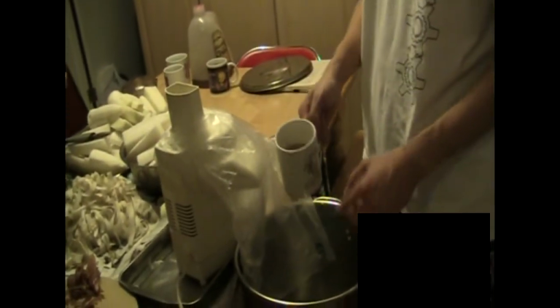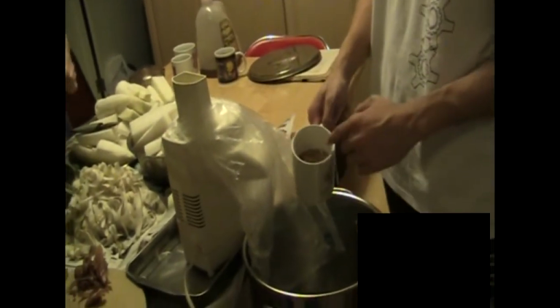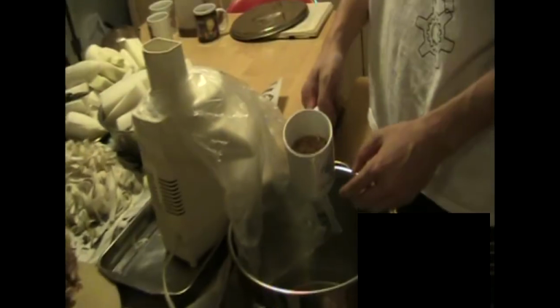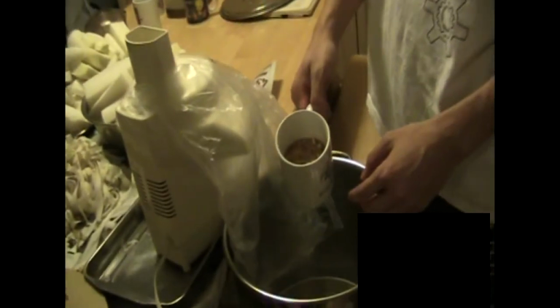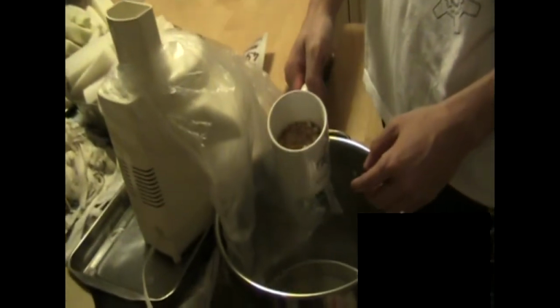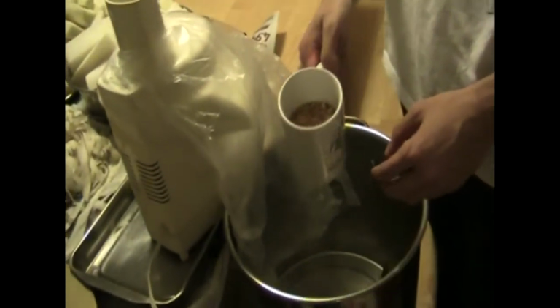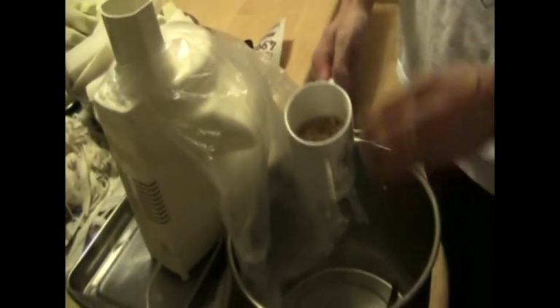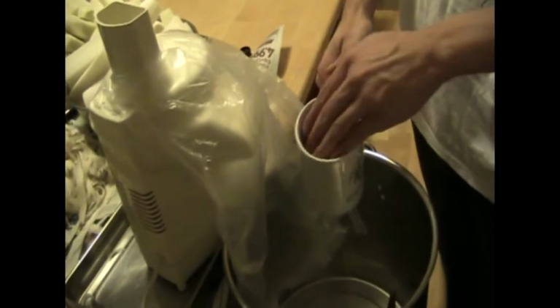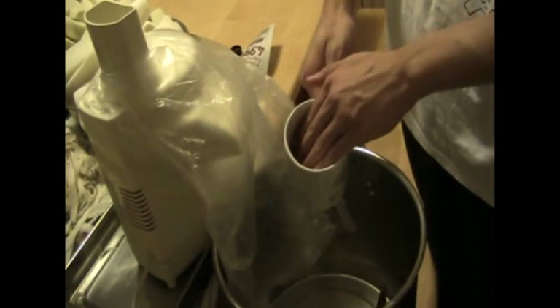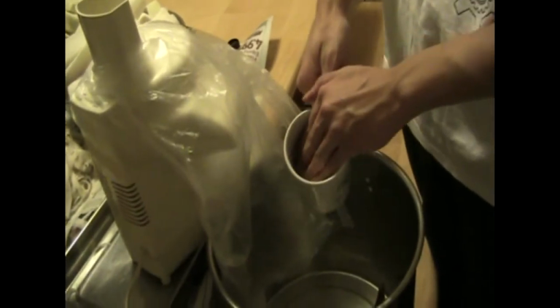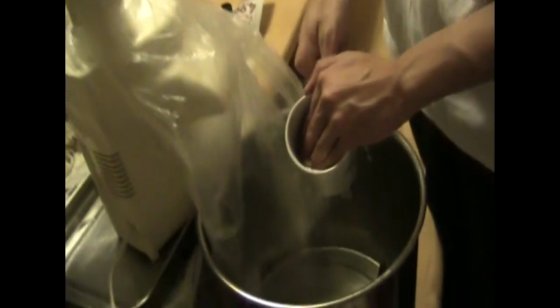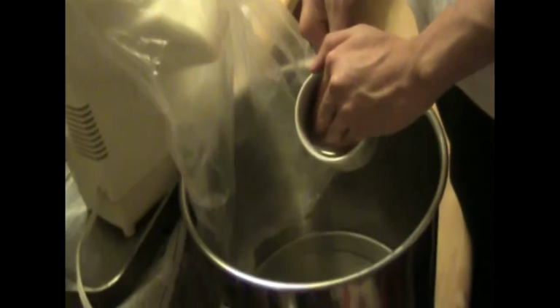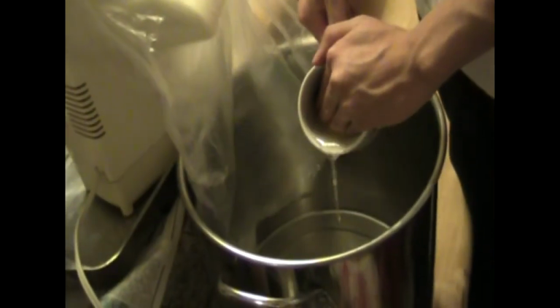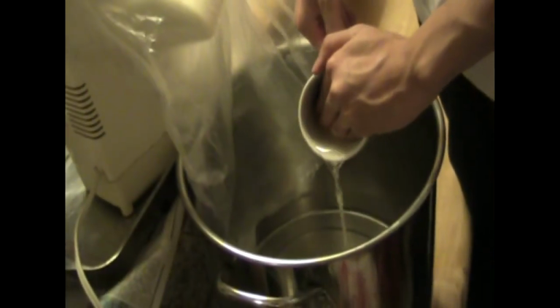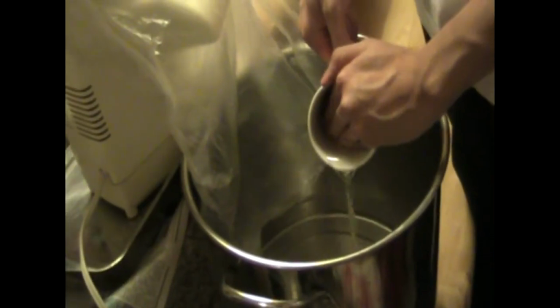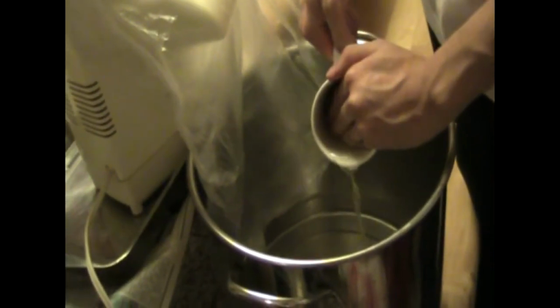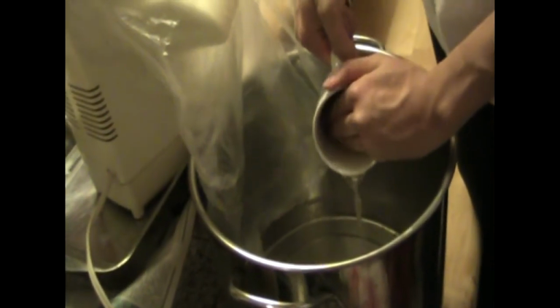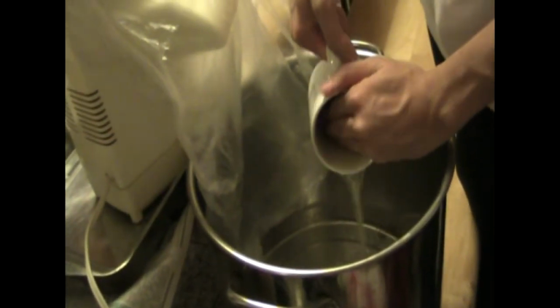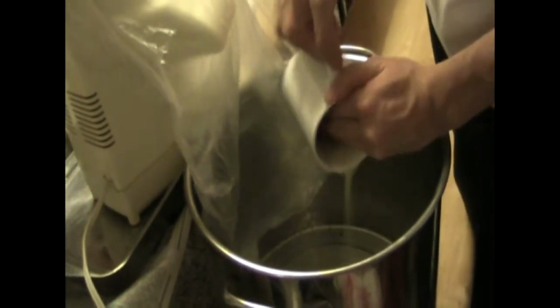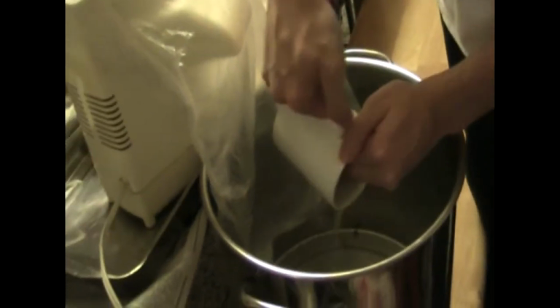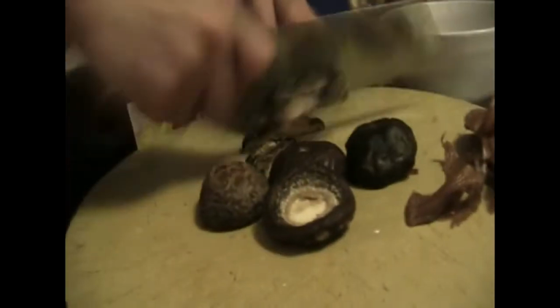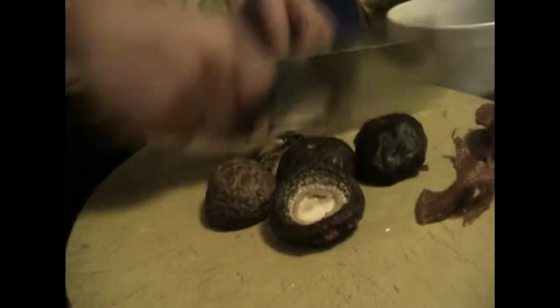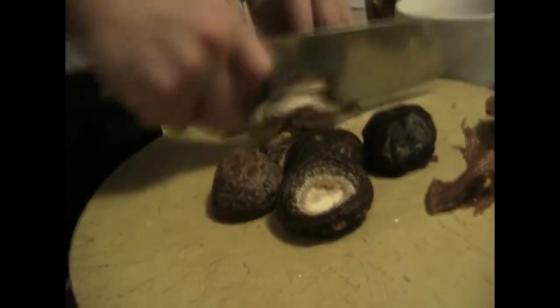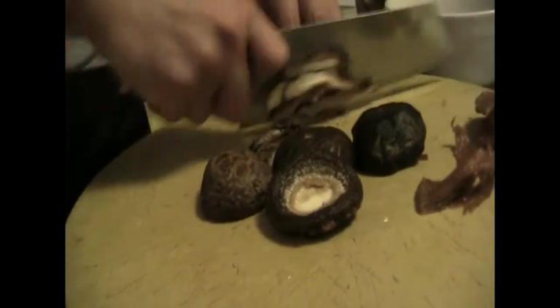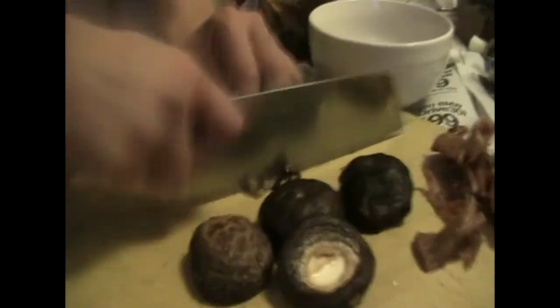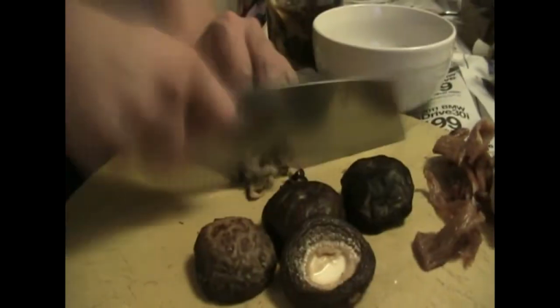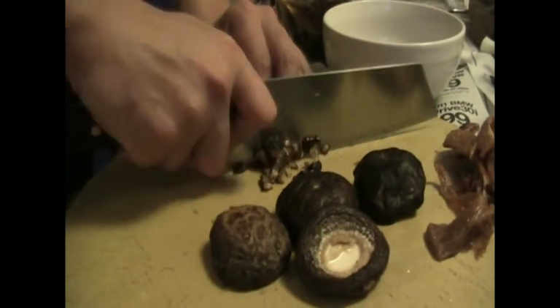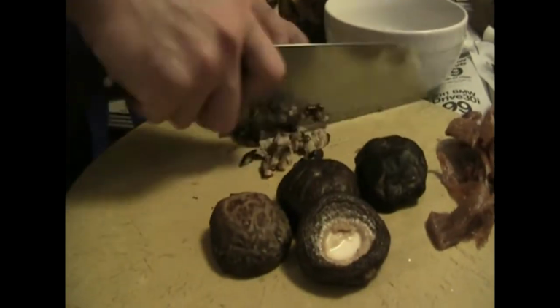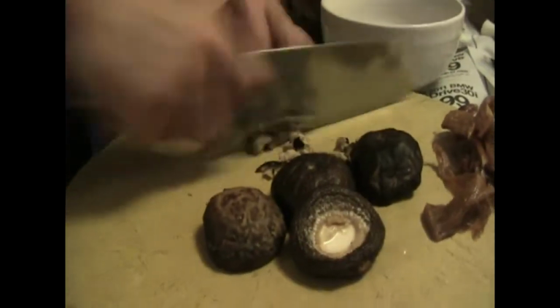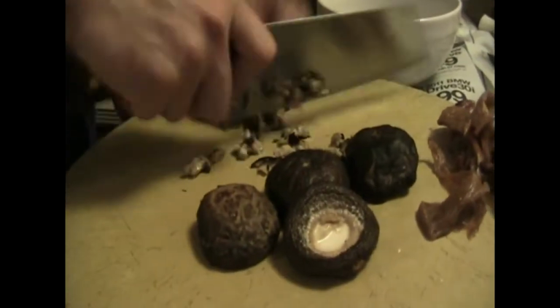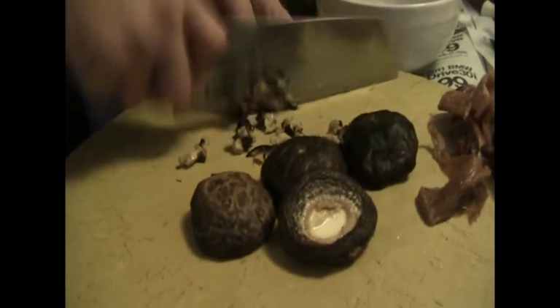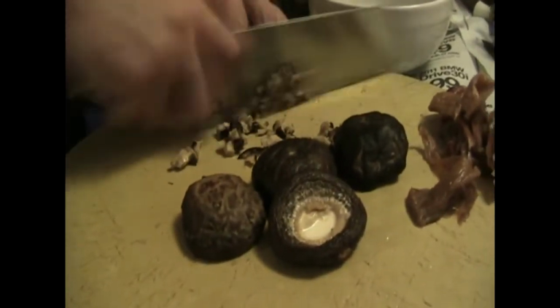Right here we have the dried shrimp — we're going to pour the water in as well, for flavor. Because we soaked the mushrooms in water, they're now soft and we can cut through them with ease.